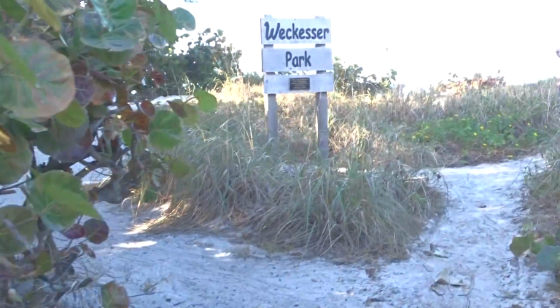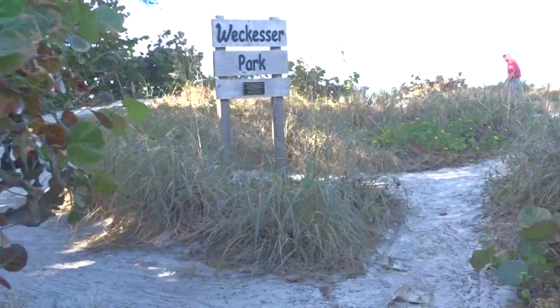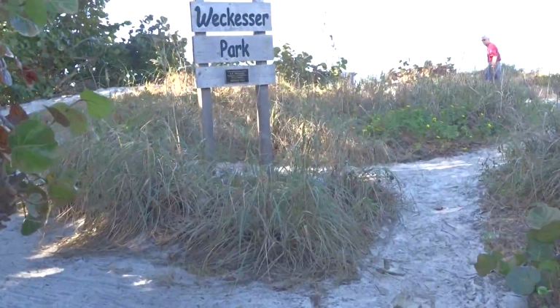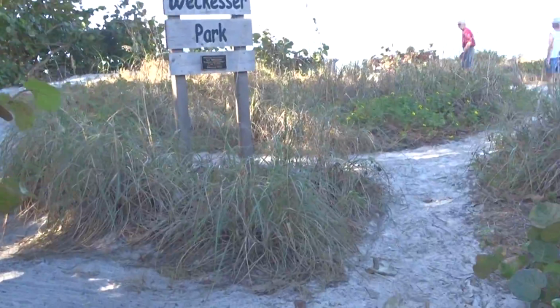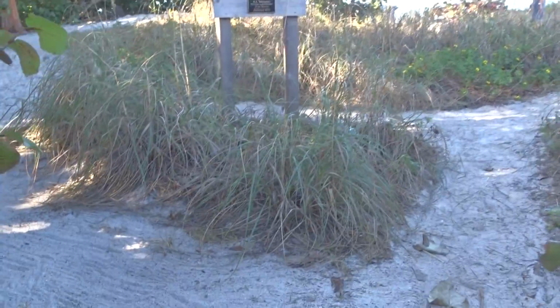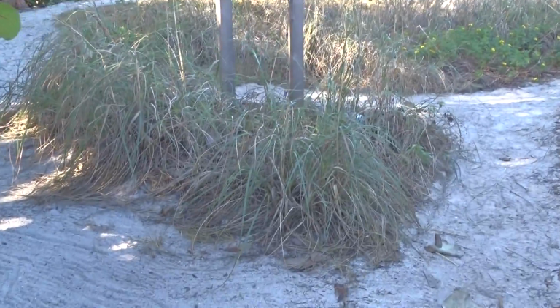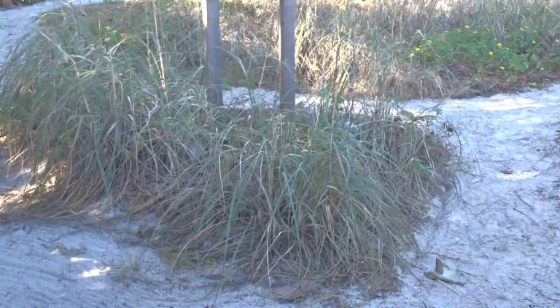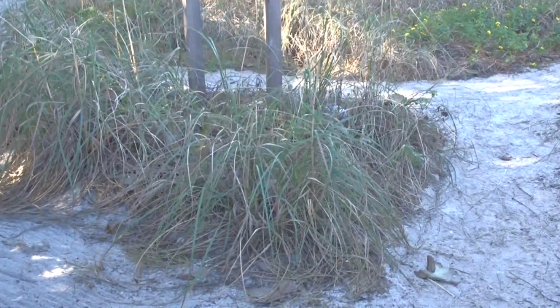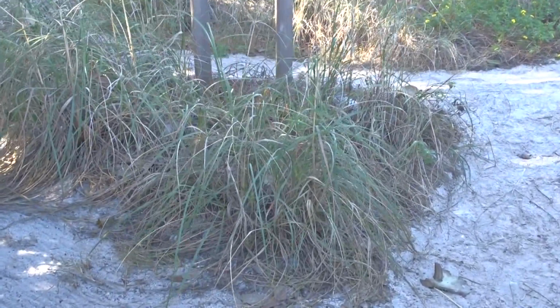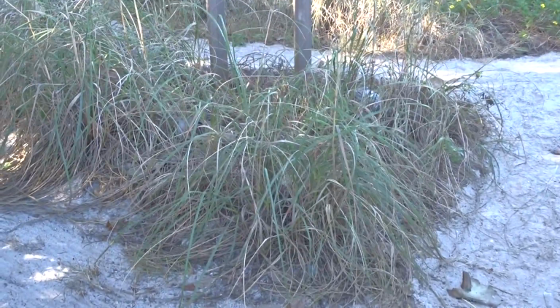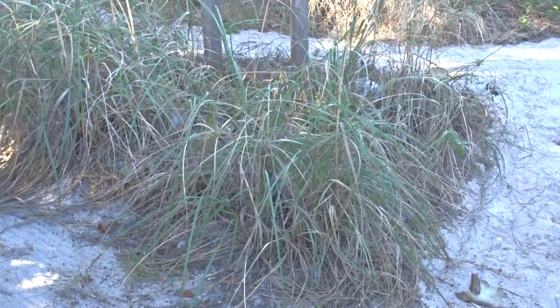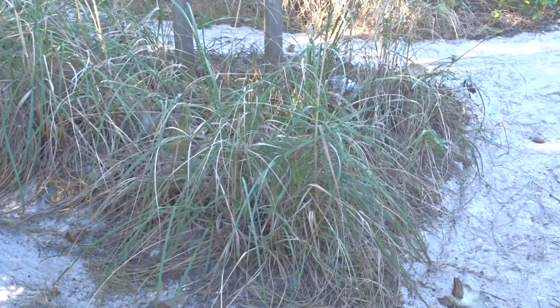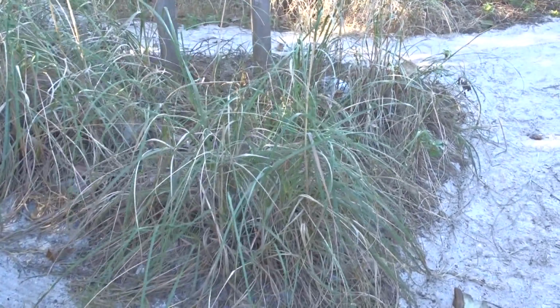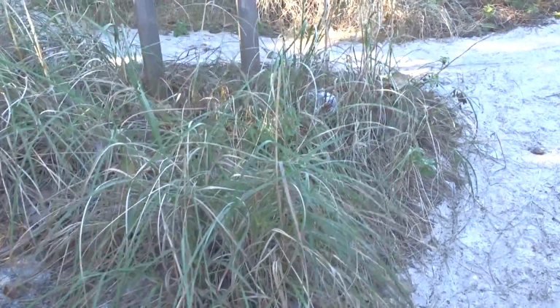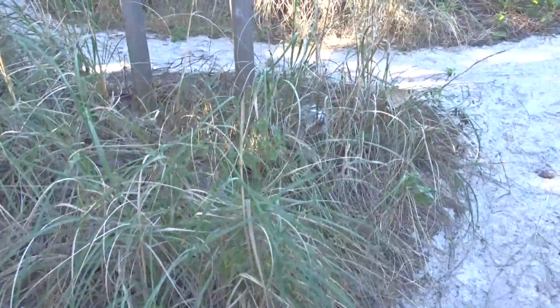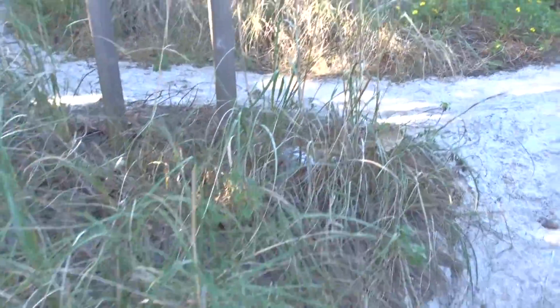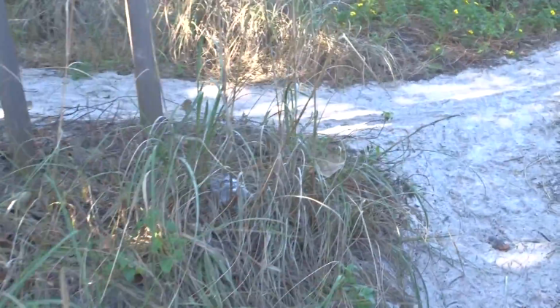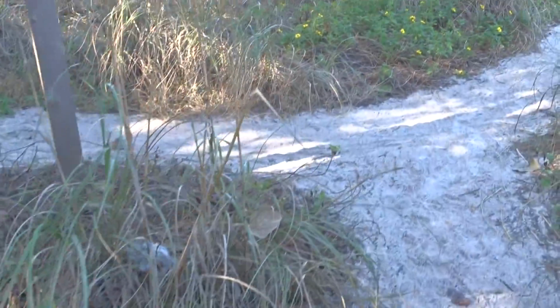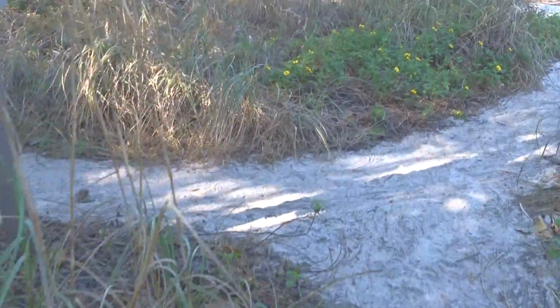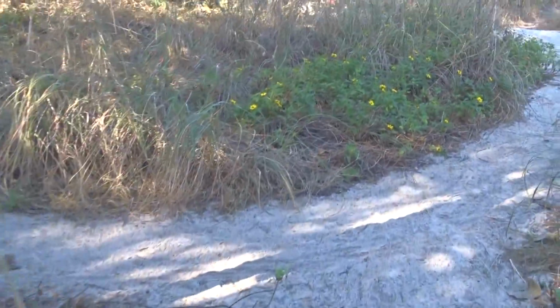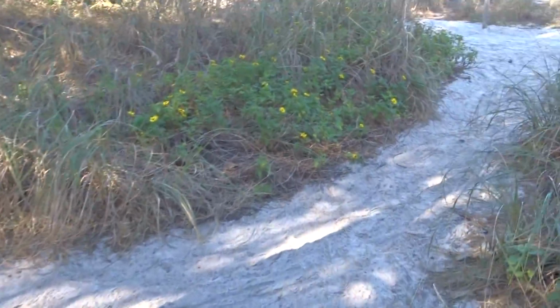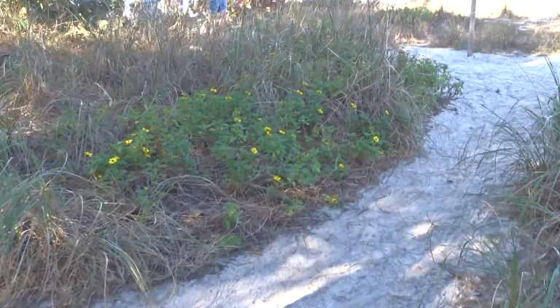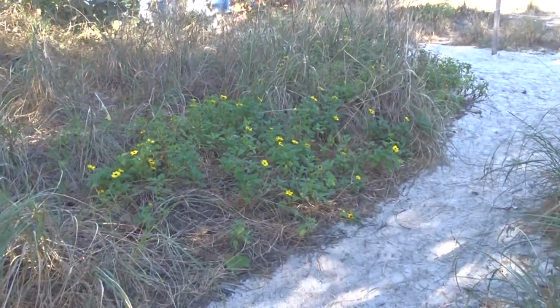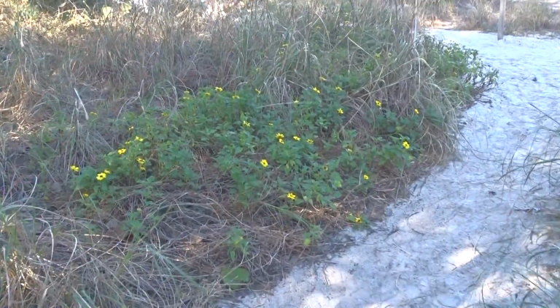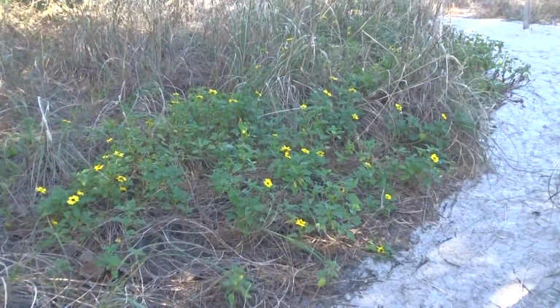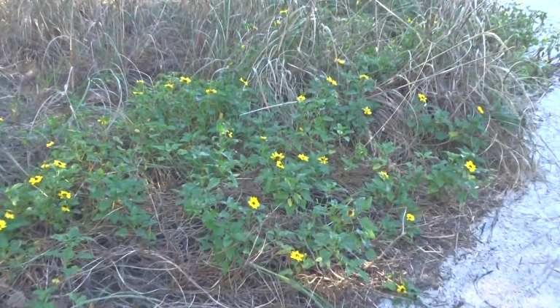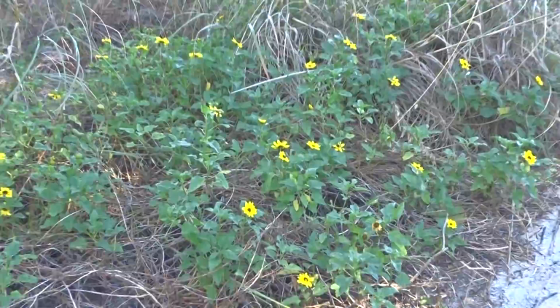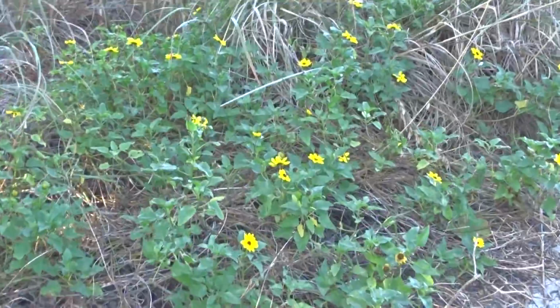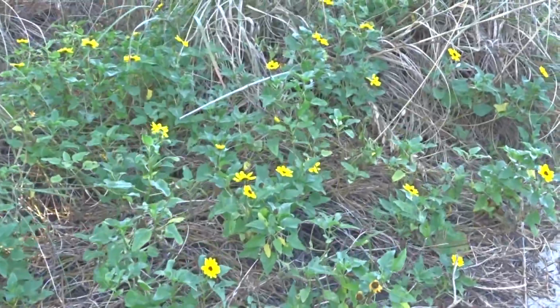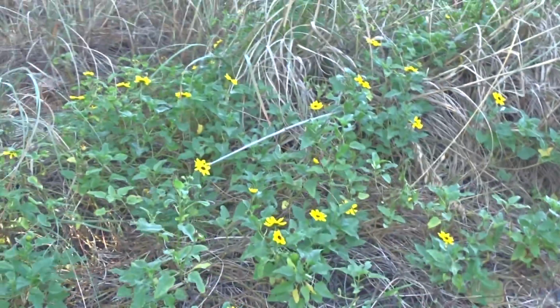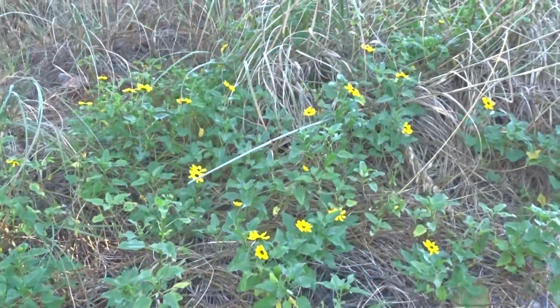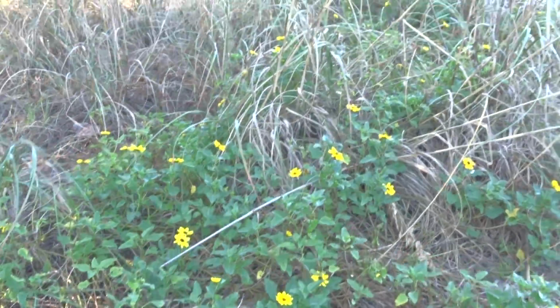The sea oats are important. They're a bunch grass whose roots help hold the dunes in place. You can also see we have the beach sunflower growing here.